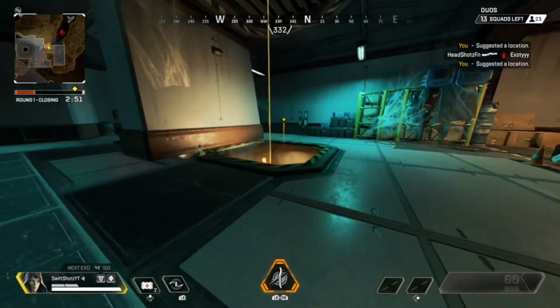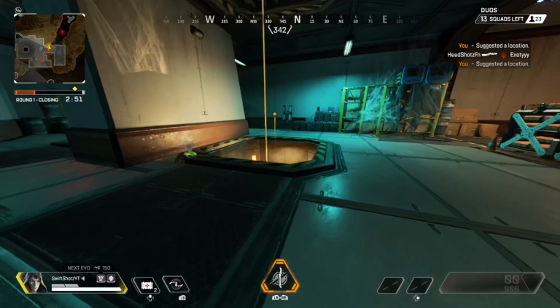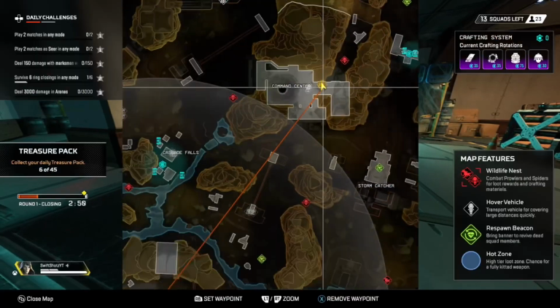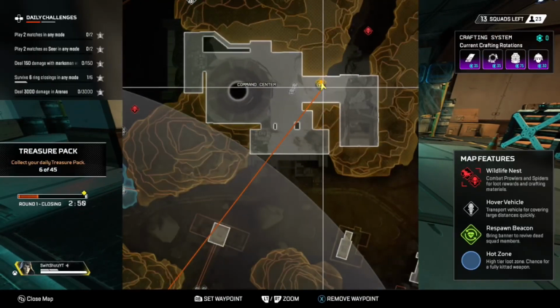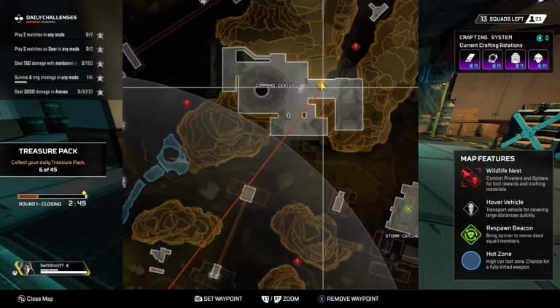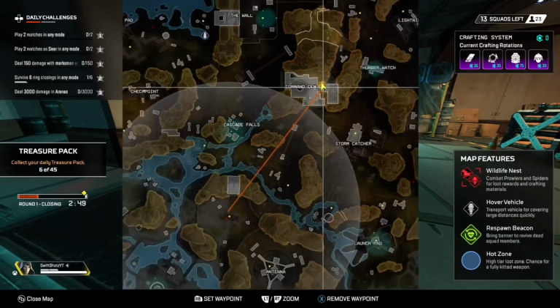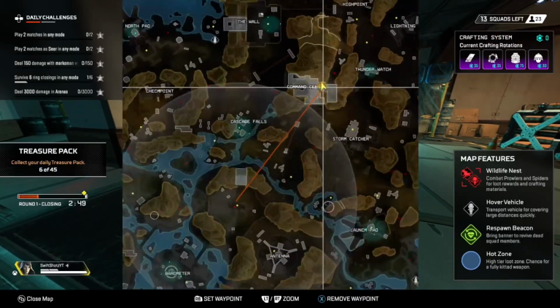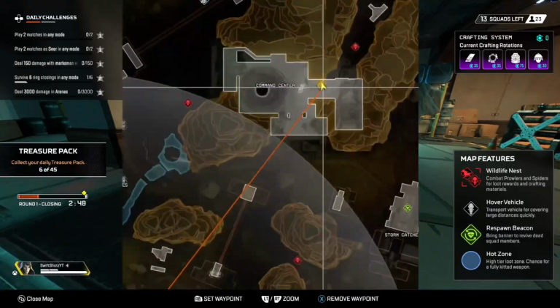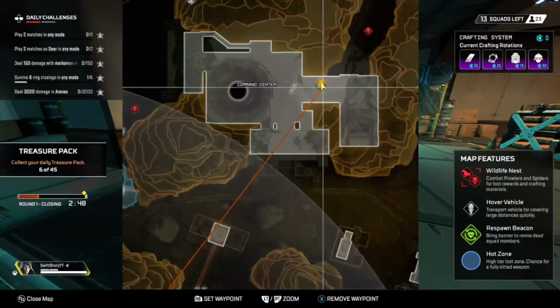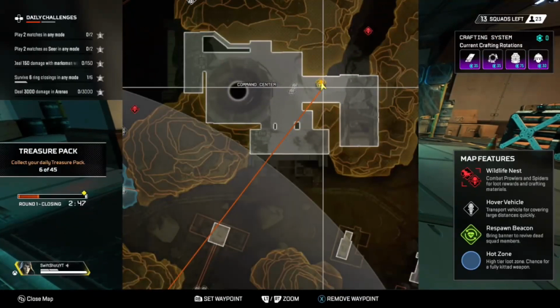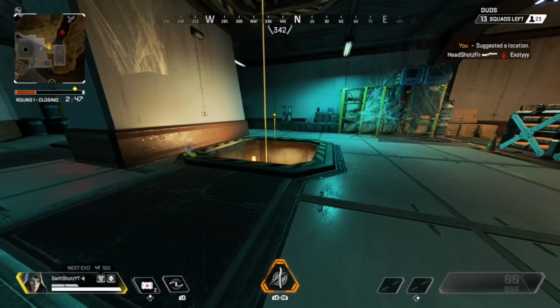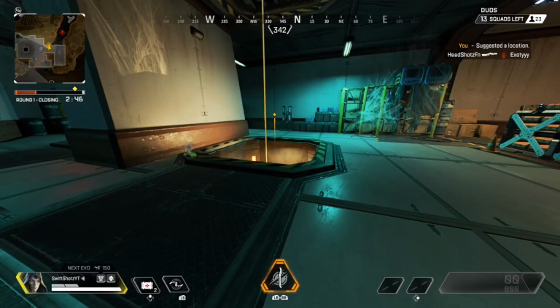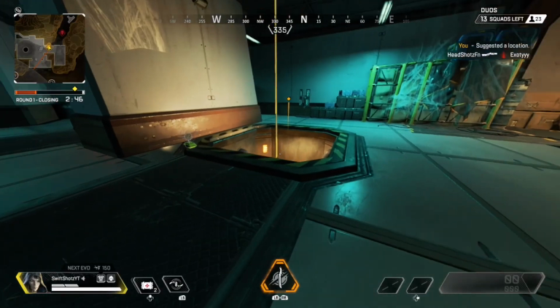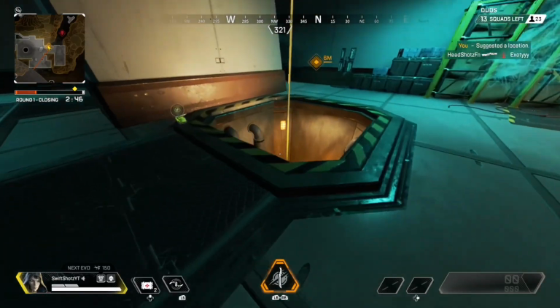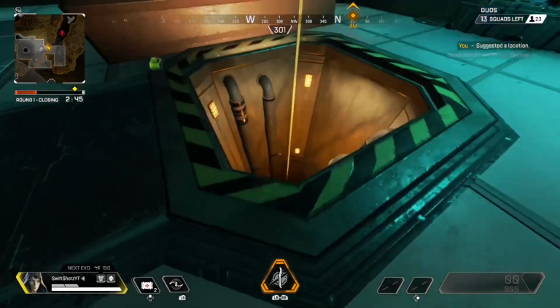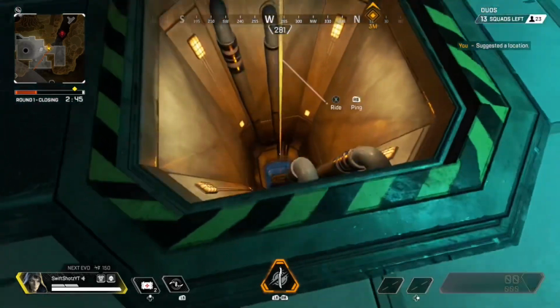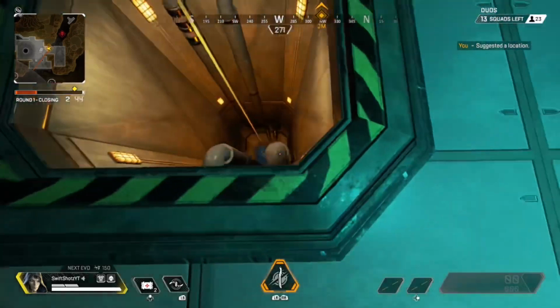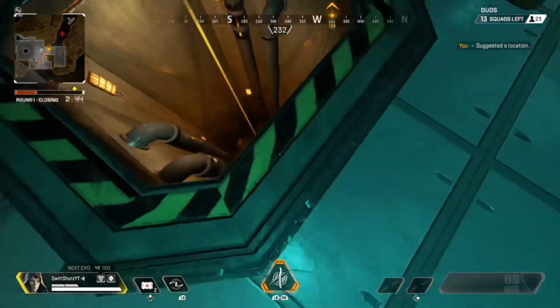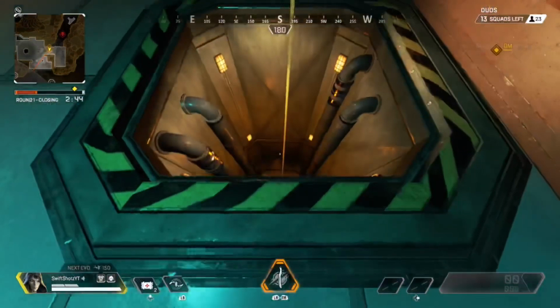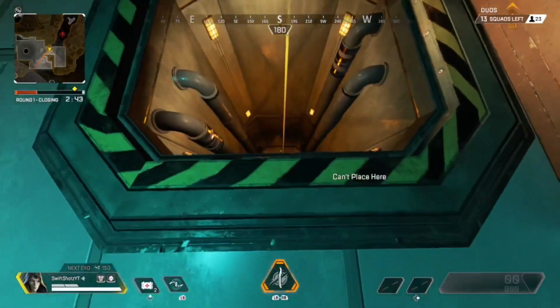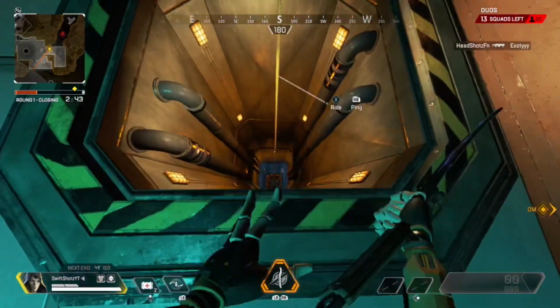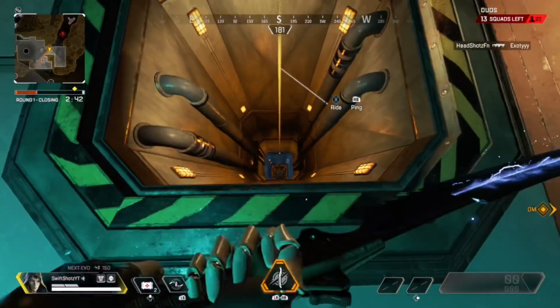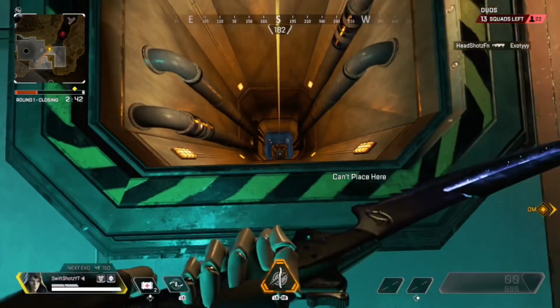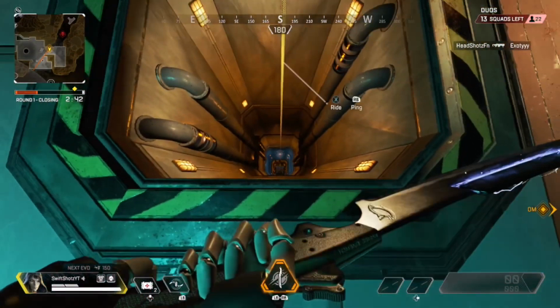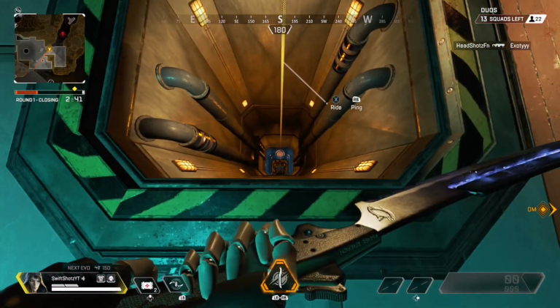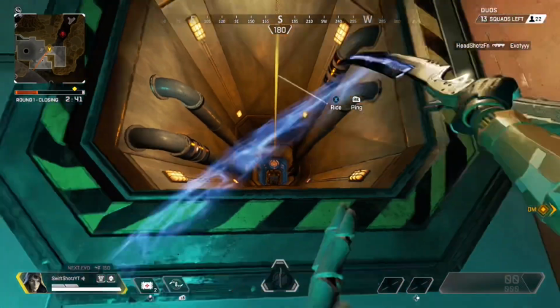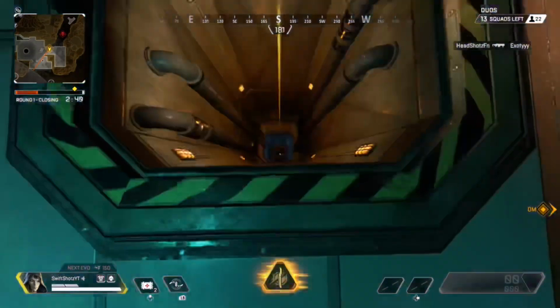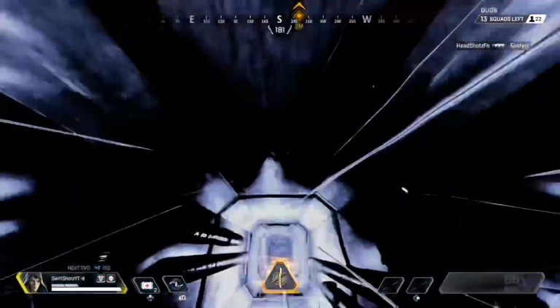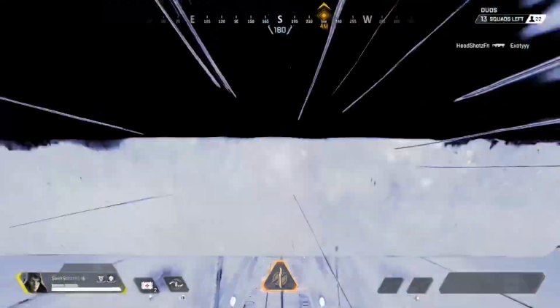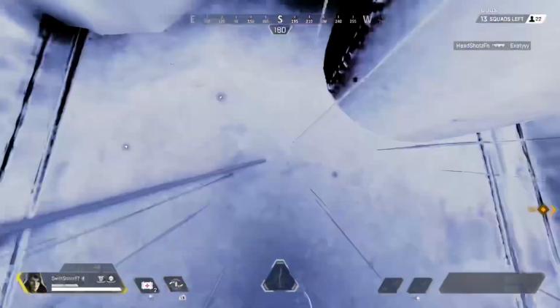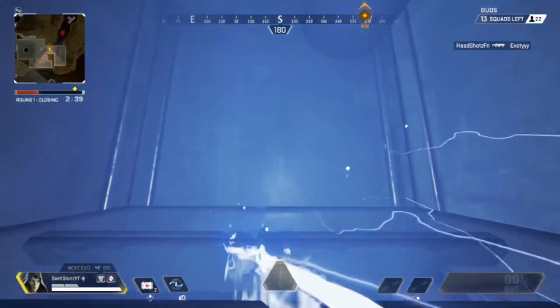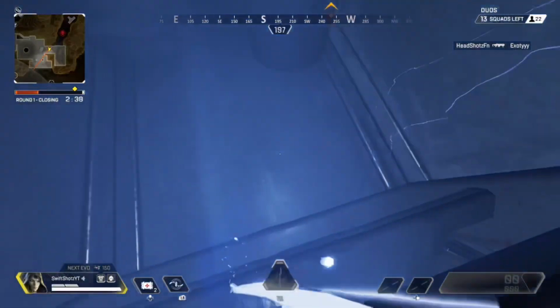The first glitch is going to be on Command Center on Stormpoint, right here. For this glitch, you do need Ash. What you want to do is get Ash's ultimate, aim it down at the vent, place it, and then you'll be in the vent just like that.